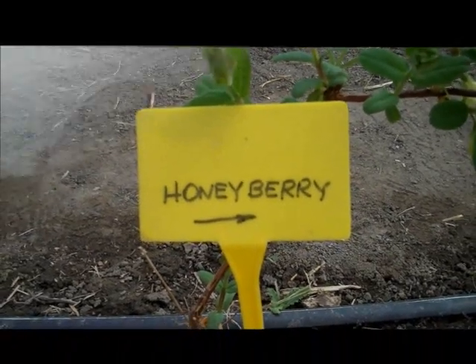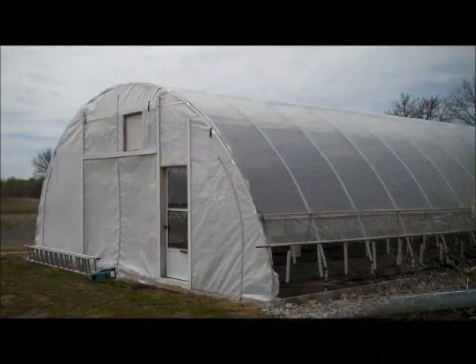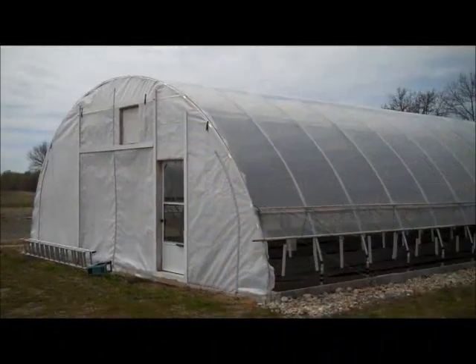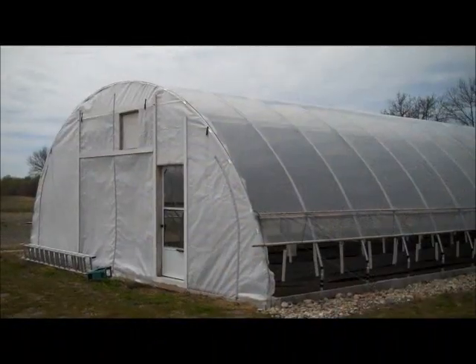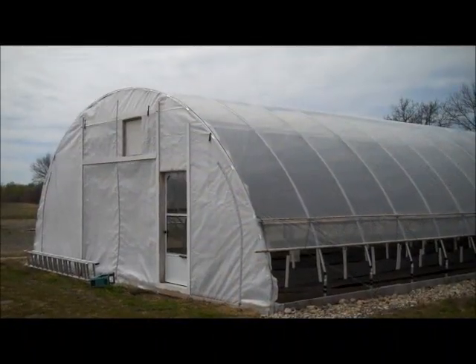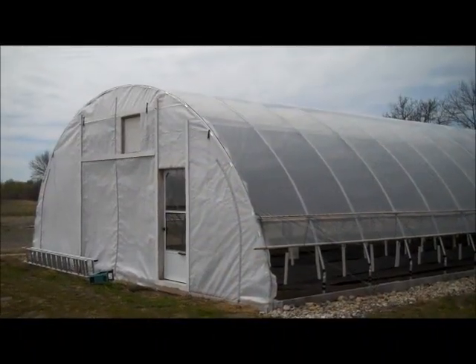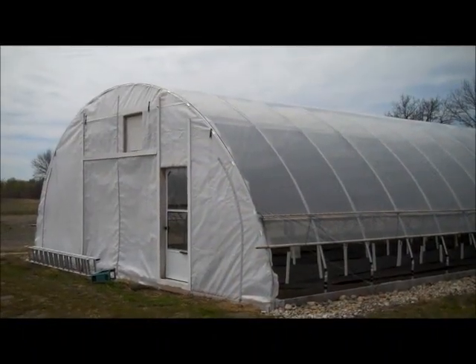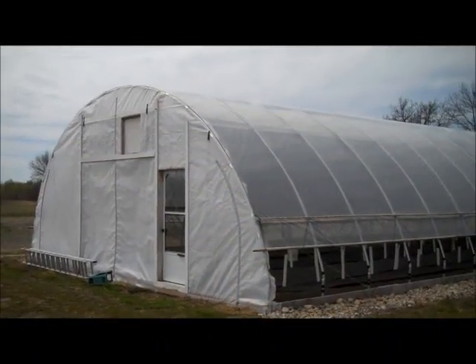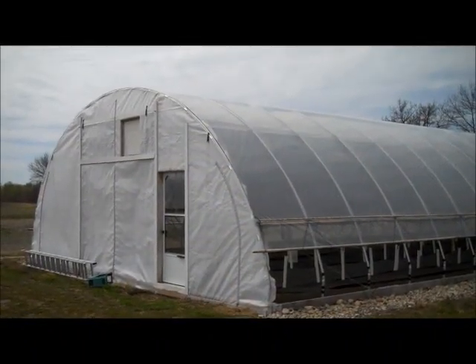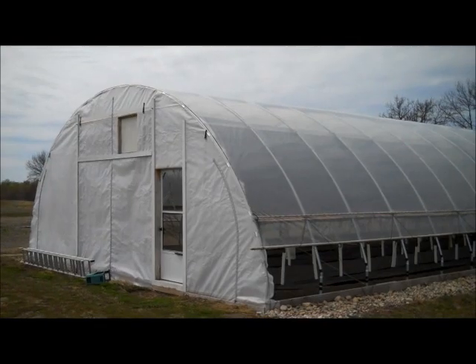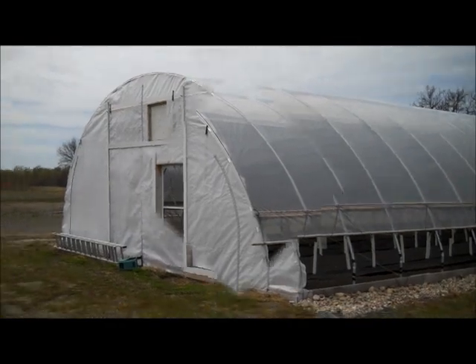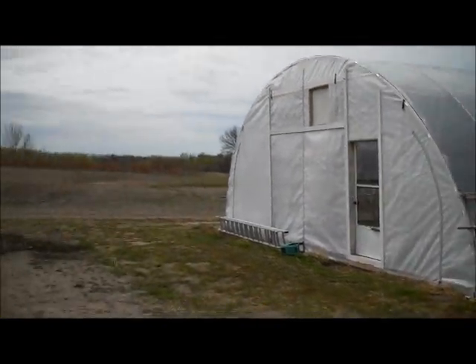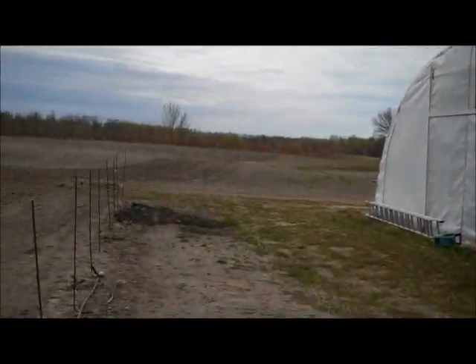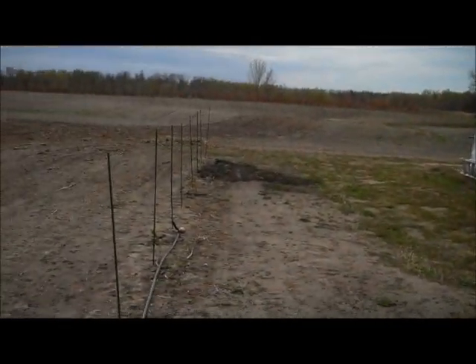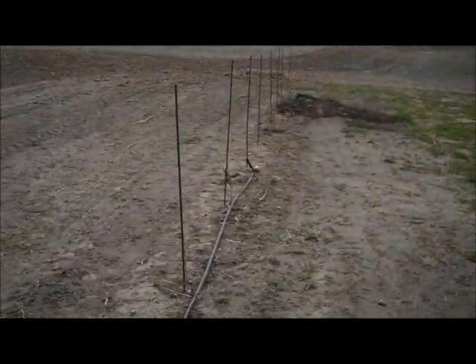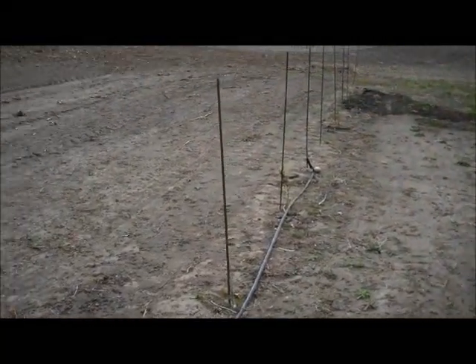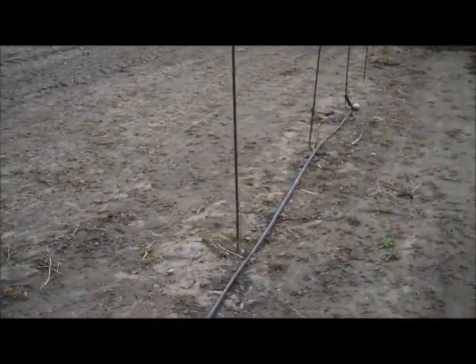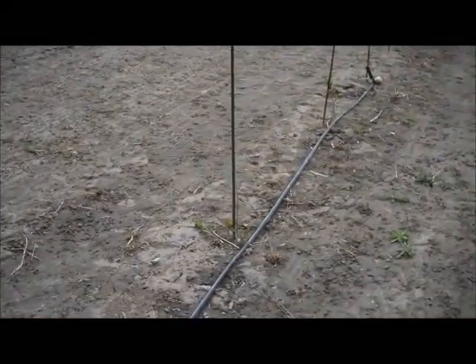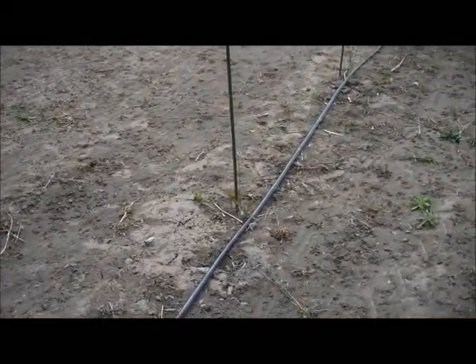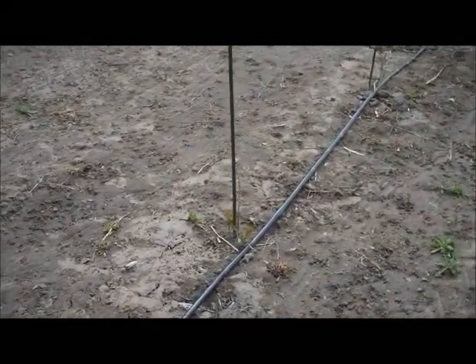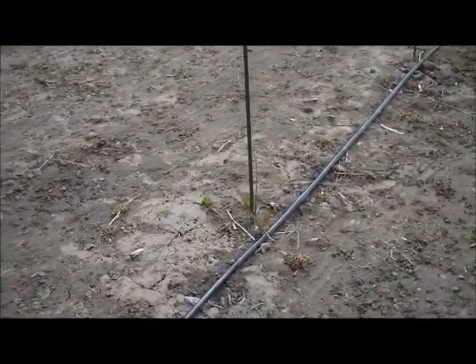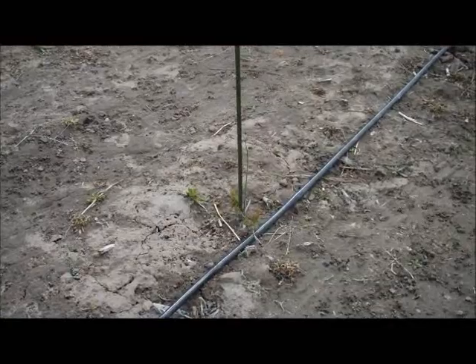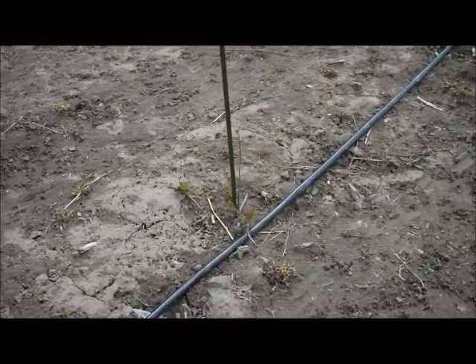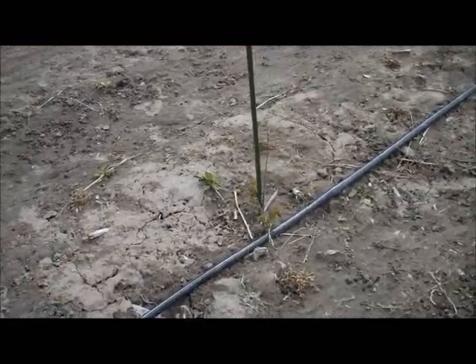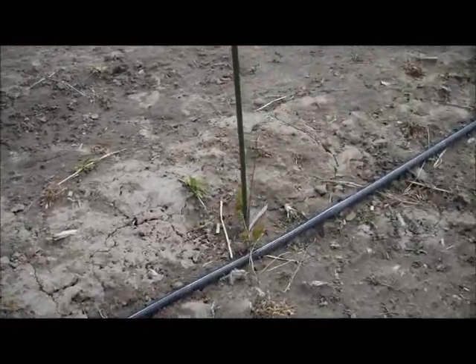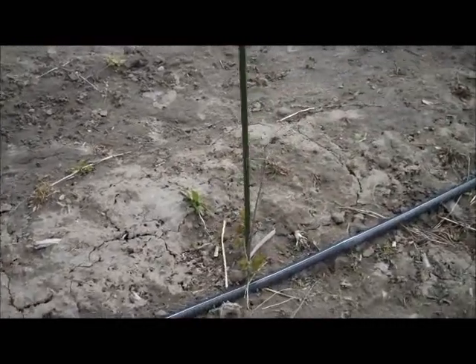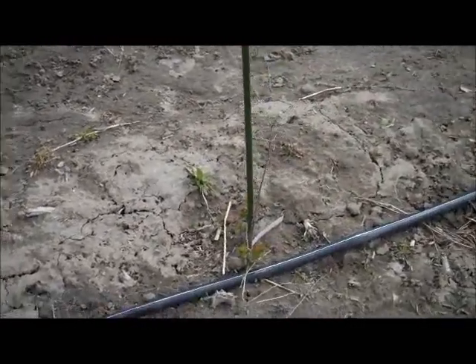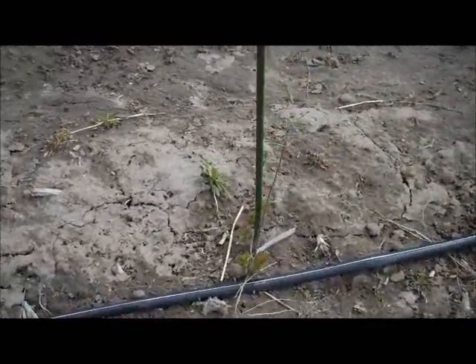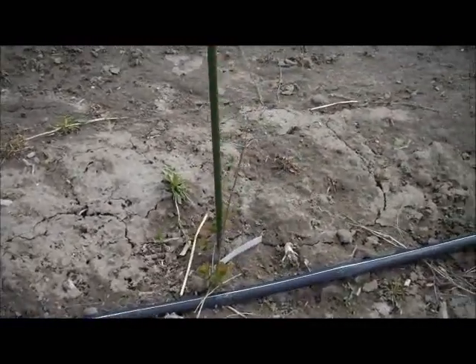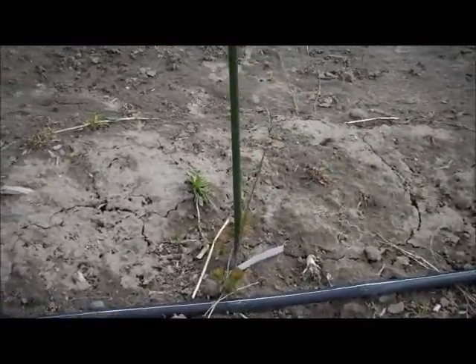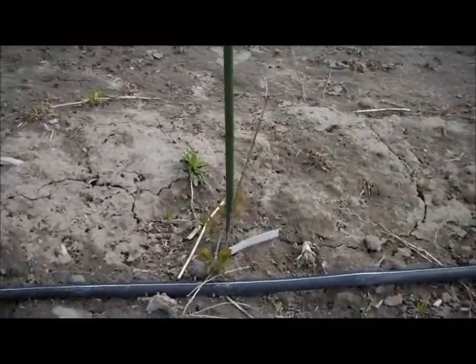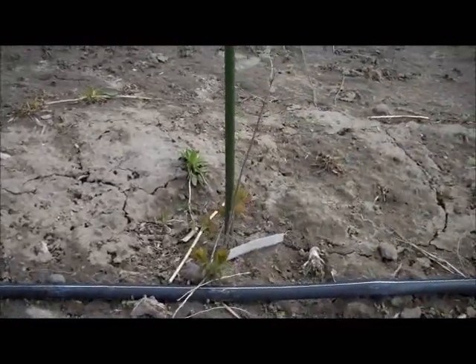Here we are at the University of Minnesota Mentor High Tunnel. We are going to take a look at the honey berries that were planted last spring 2010. We'll look at the outside ones first.